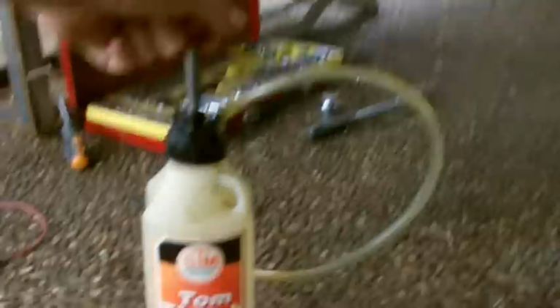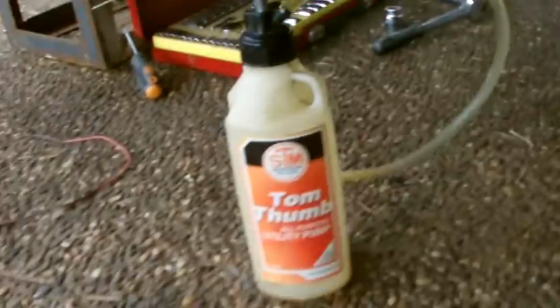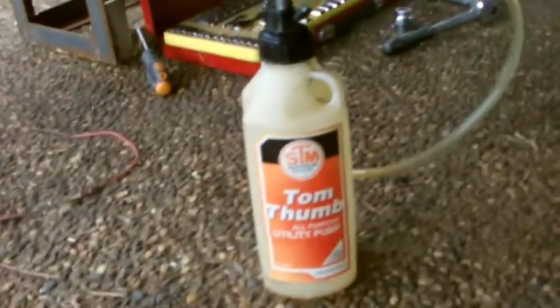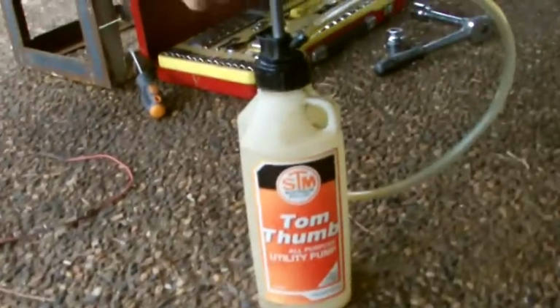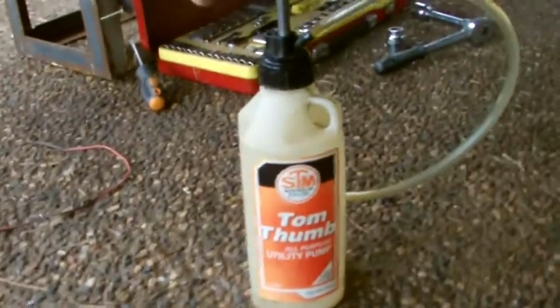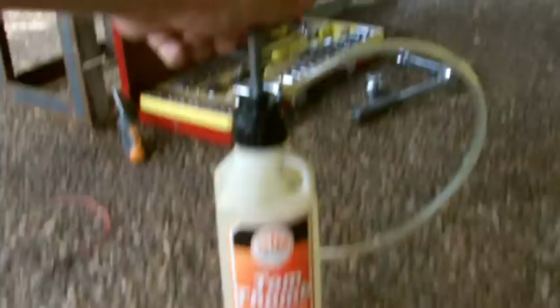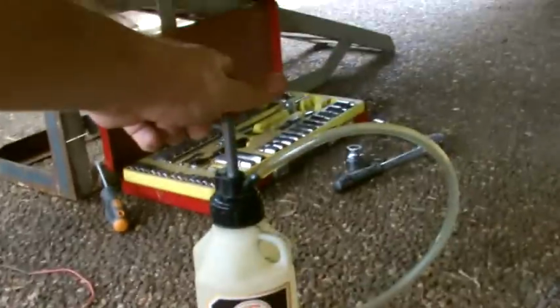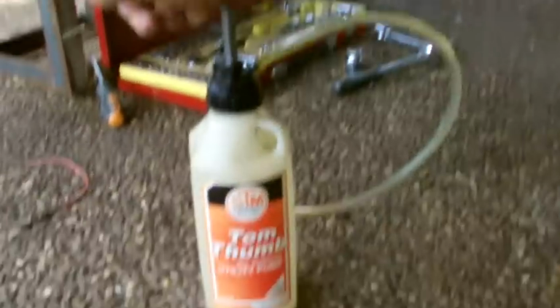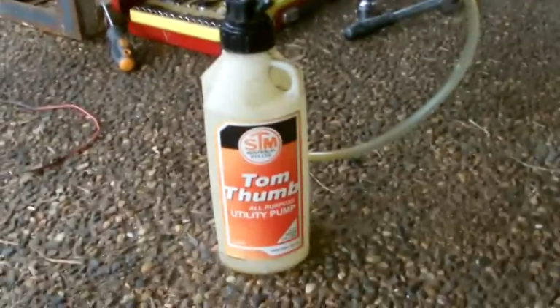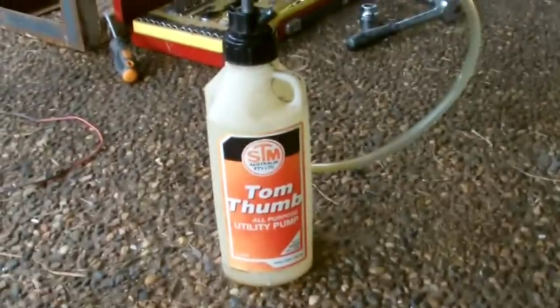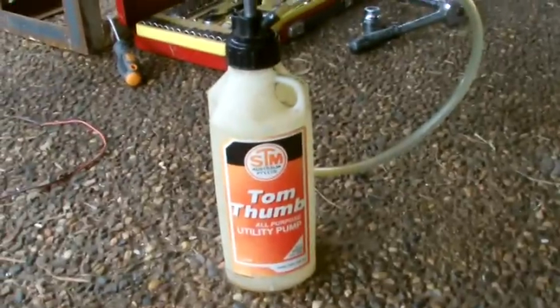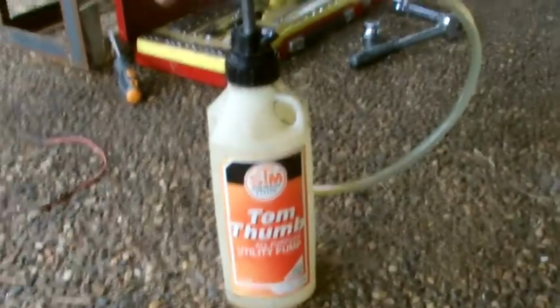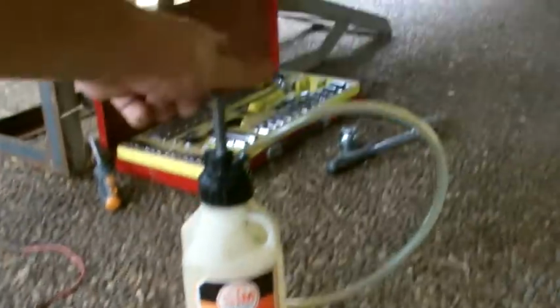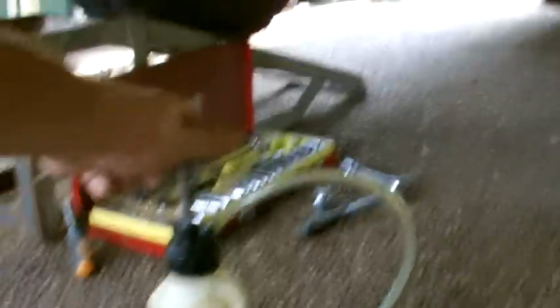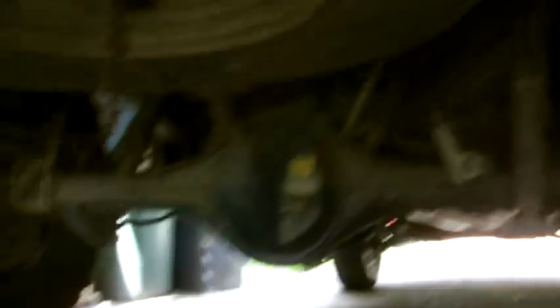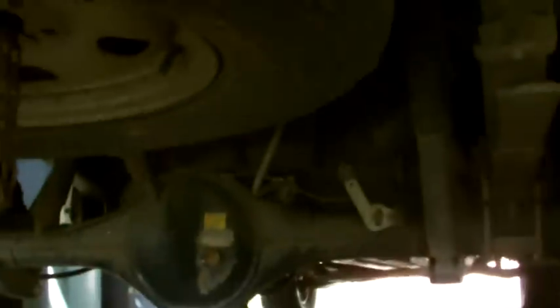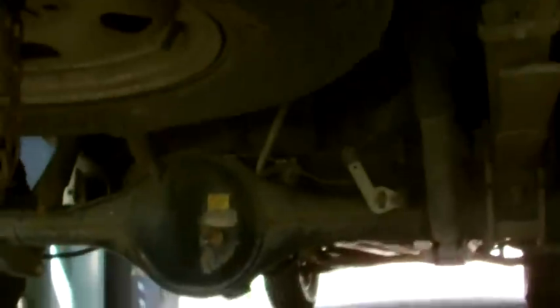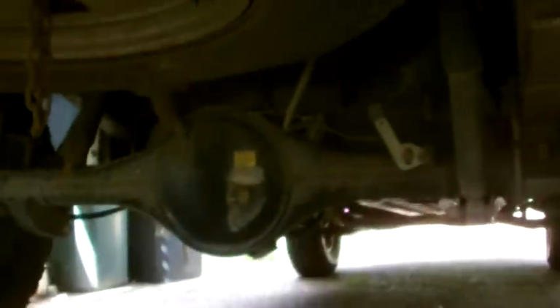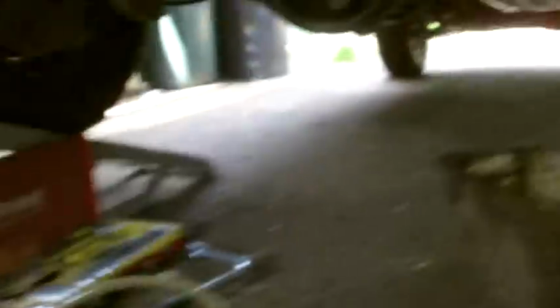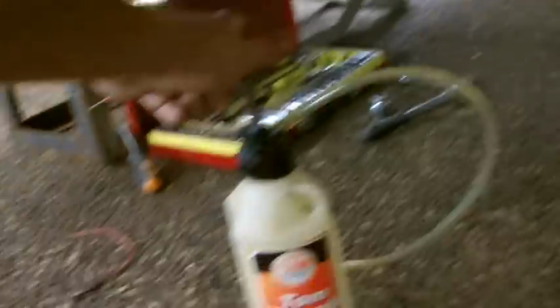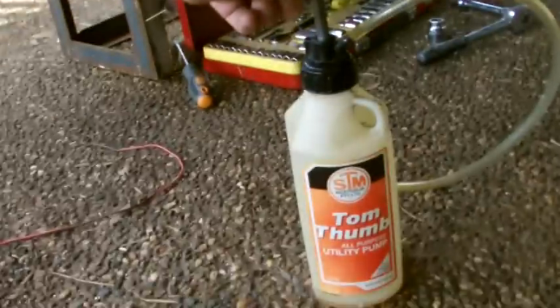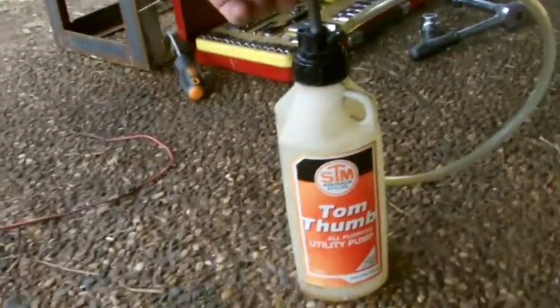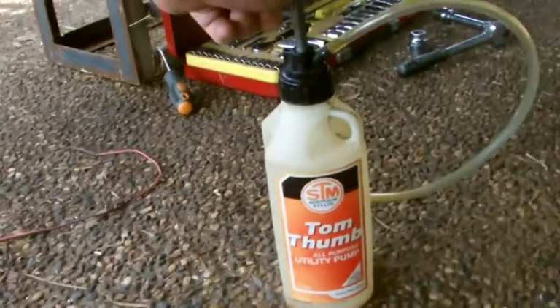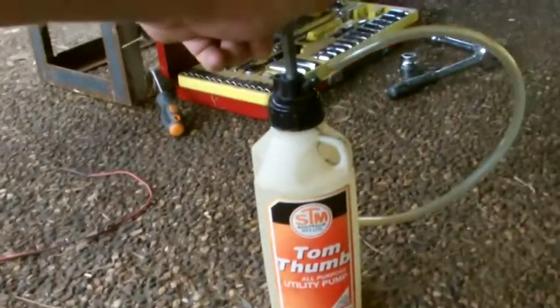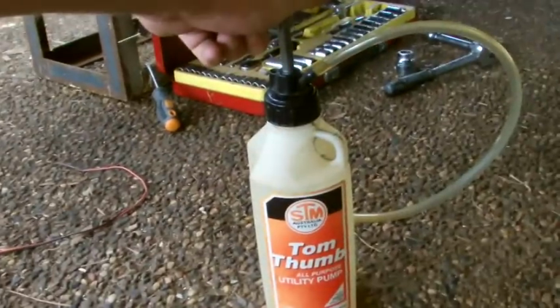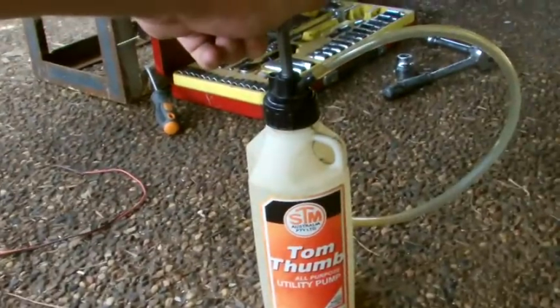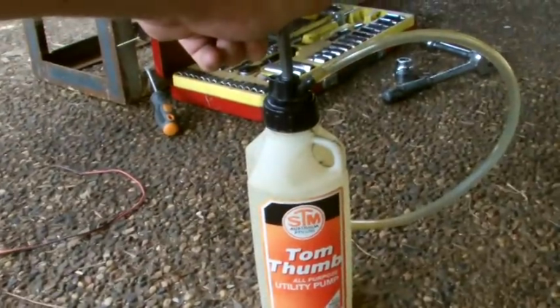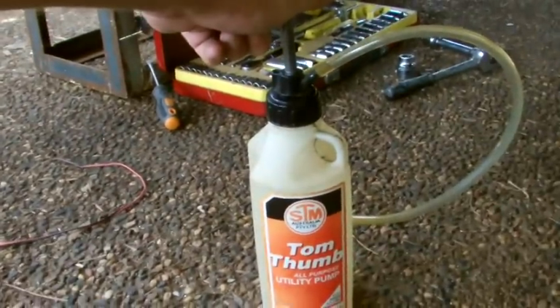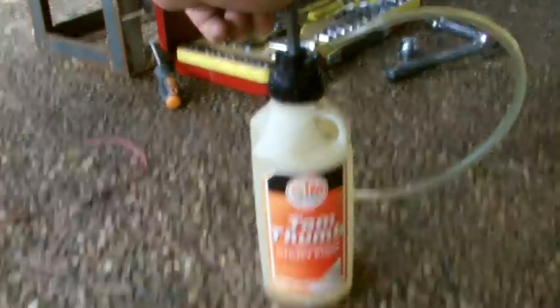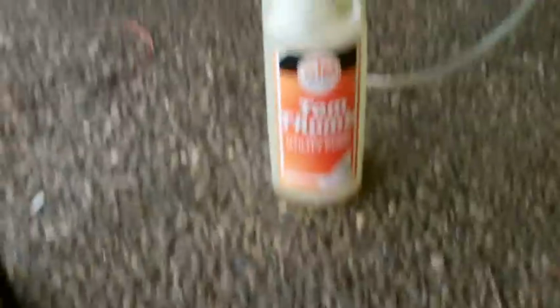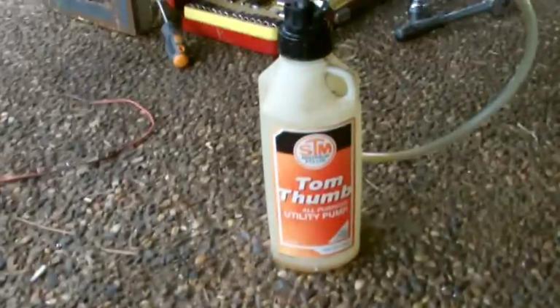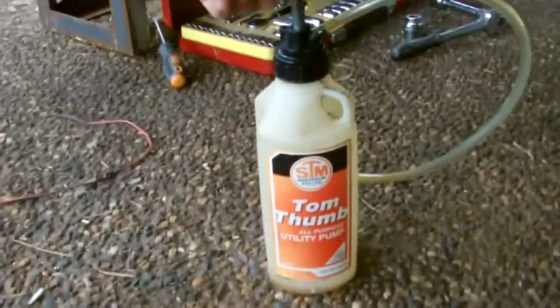Also, these pump bottles come in handy for getting the oil up into the diff. They come in handy for a lot of different jobs, so they're definitely worth the money.